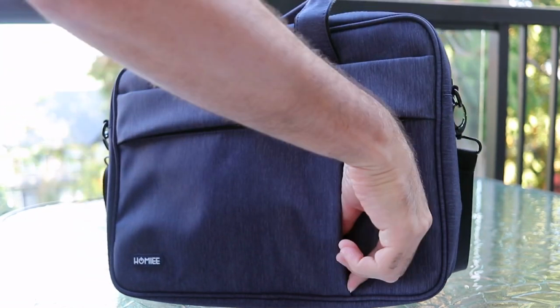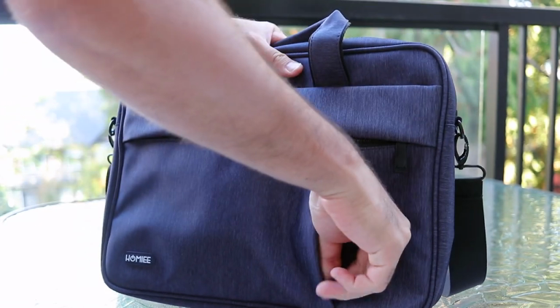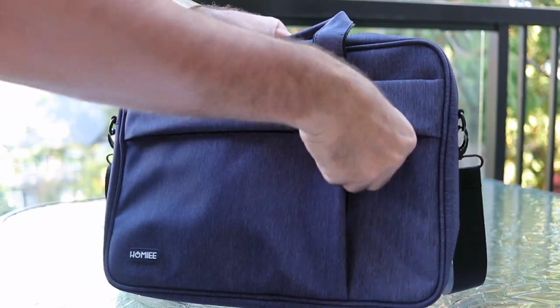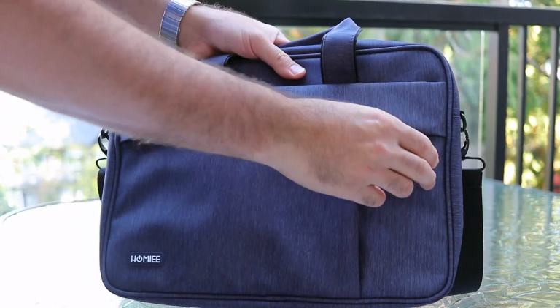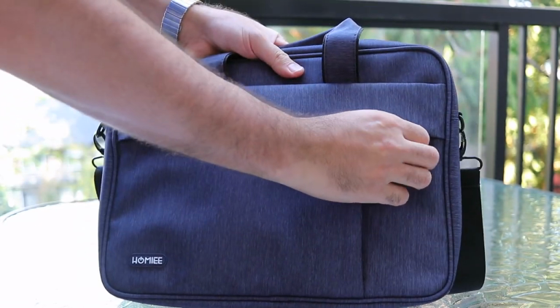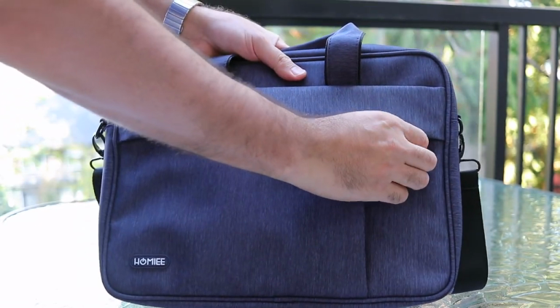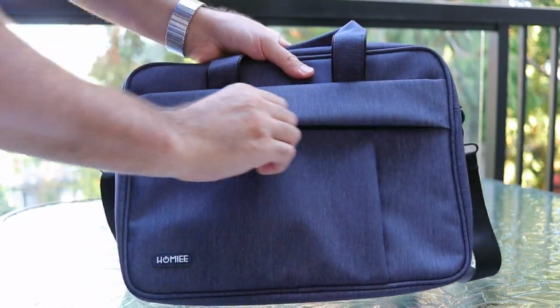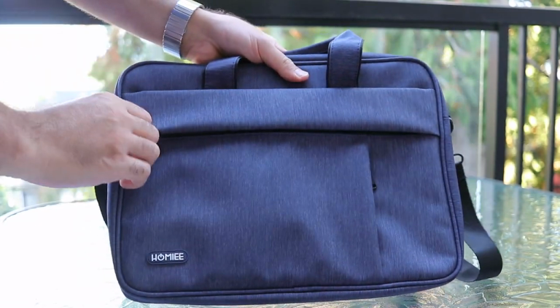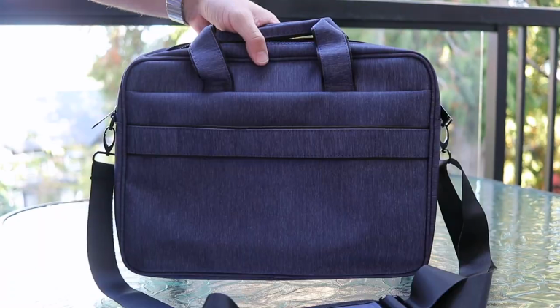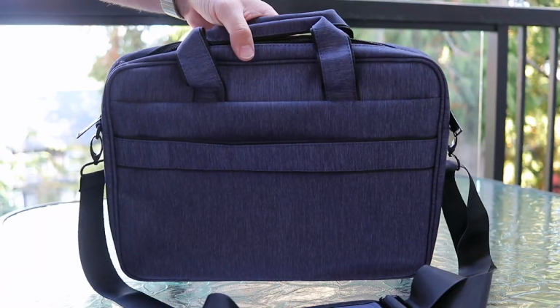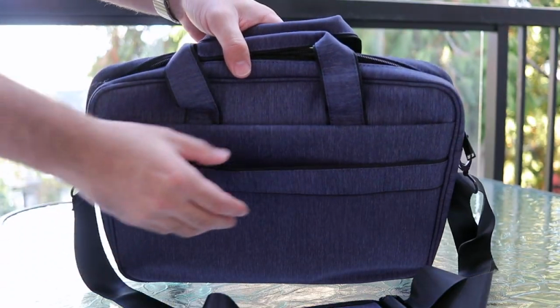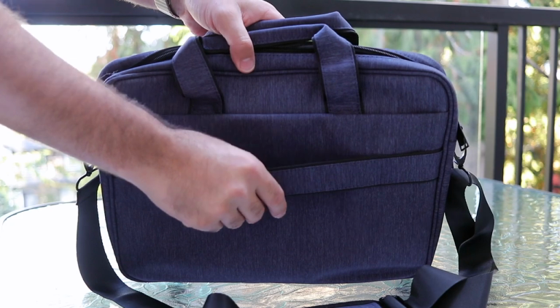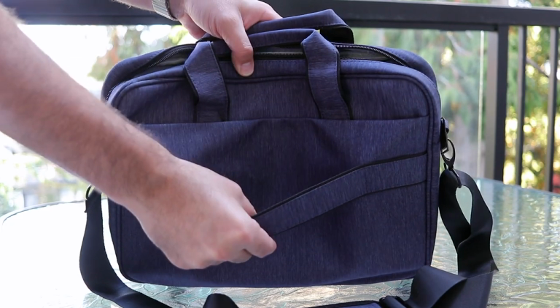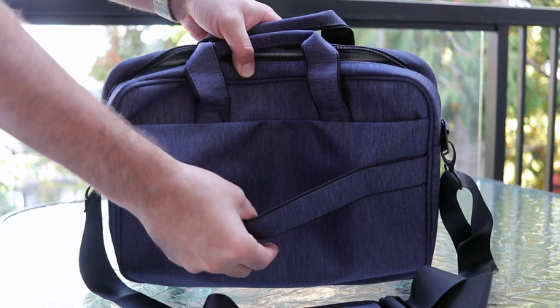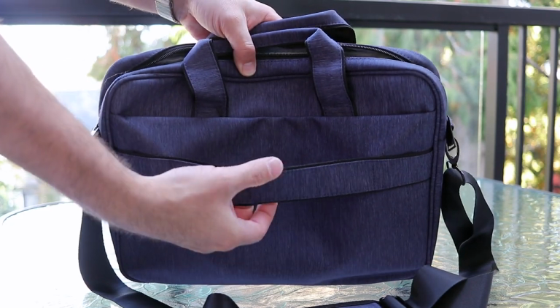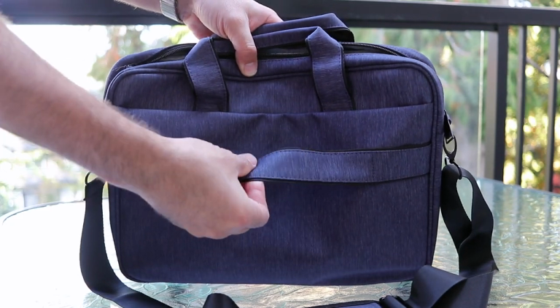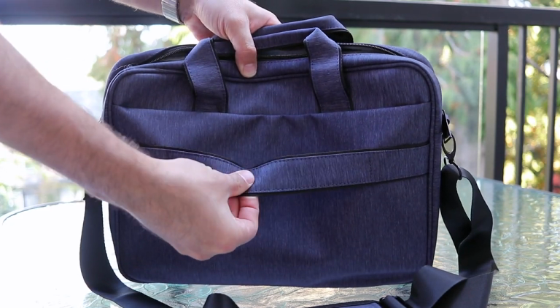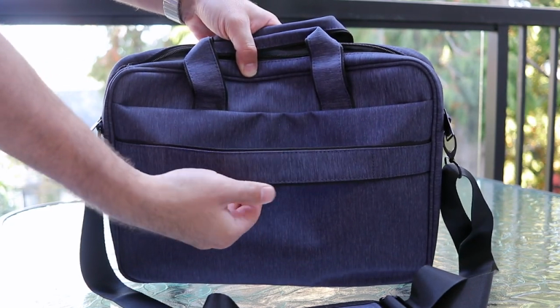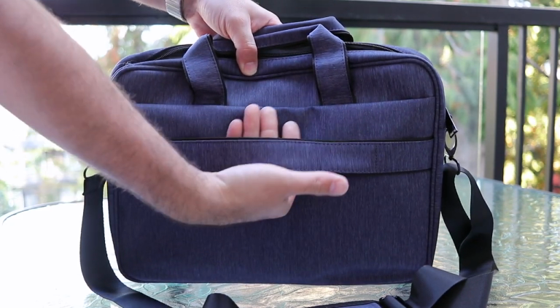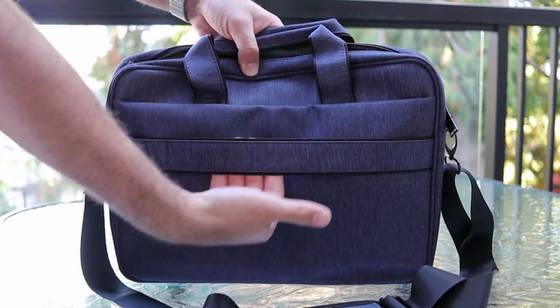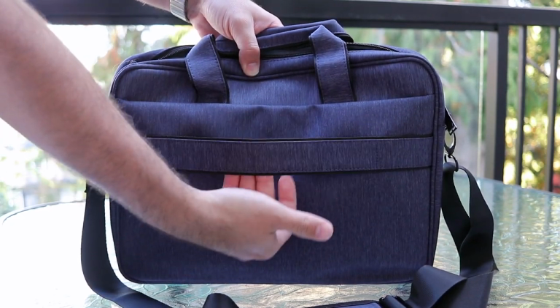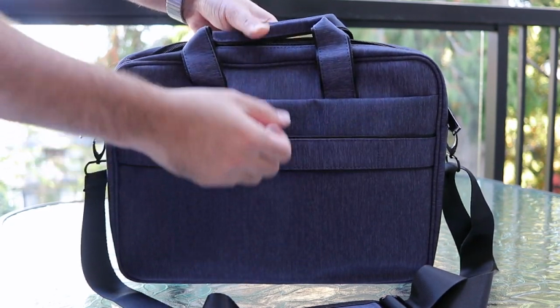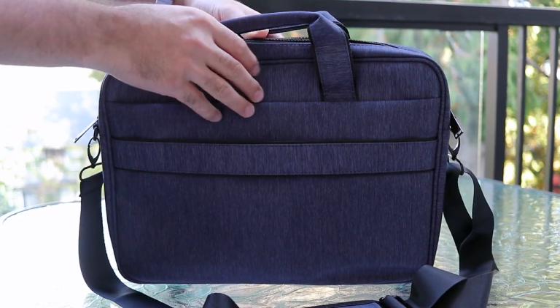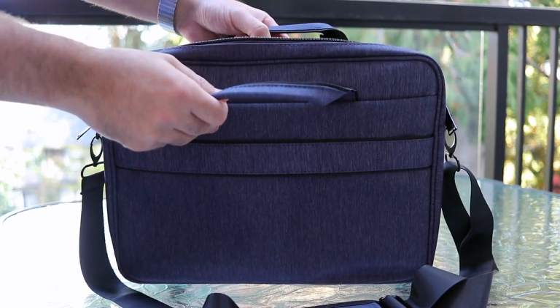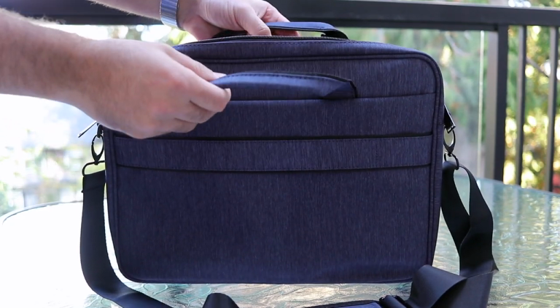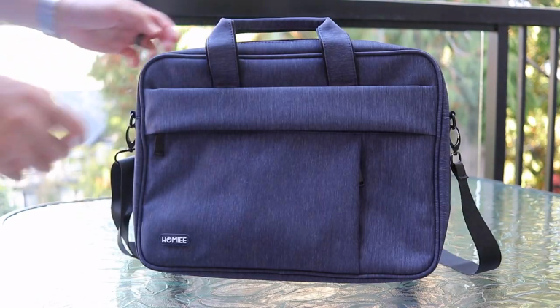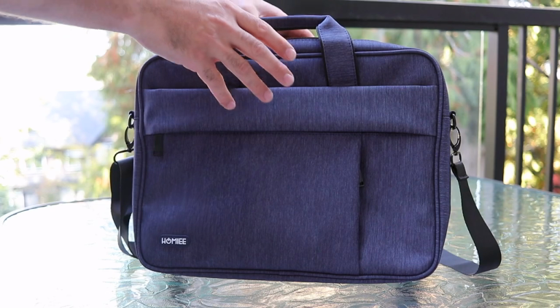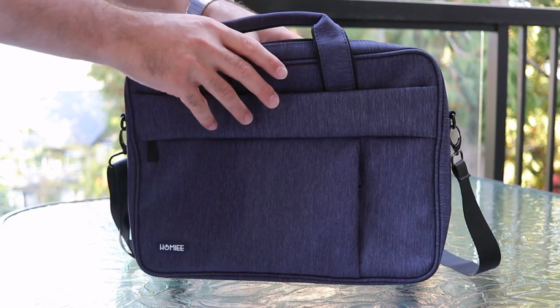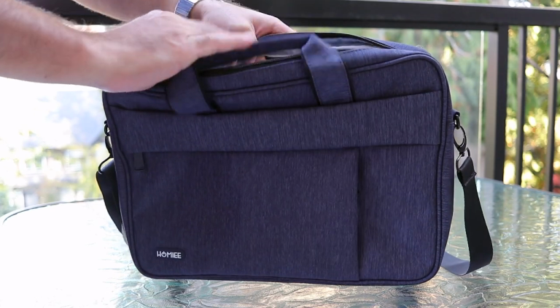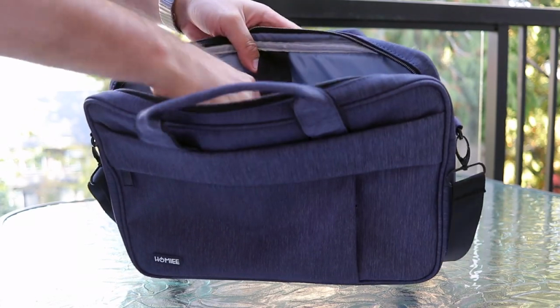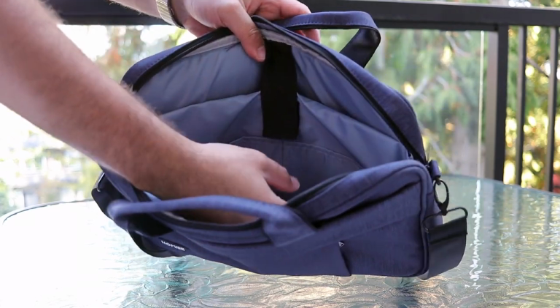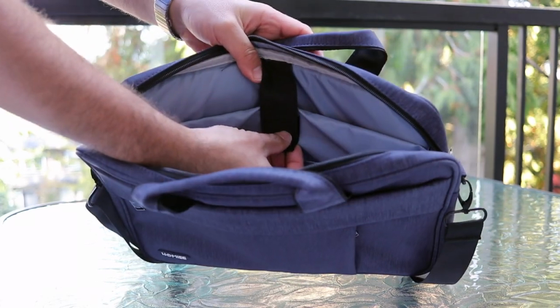There's also a nice side pocket where you could put in some keys, a wallet, or other valuables — it's a little bit harder to access. On the back of the bag there's a nice little strap for carrying it on your luggage.